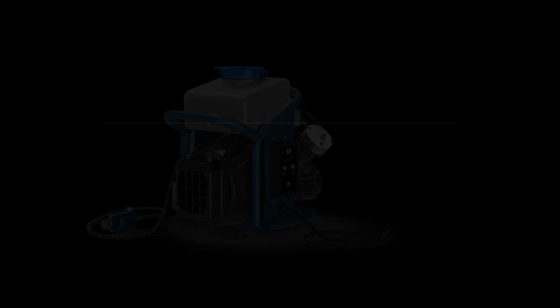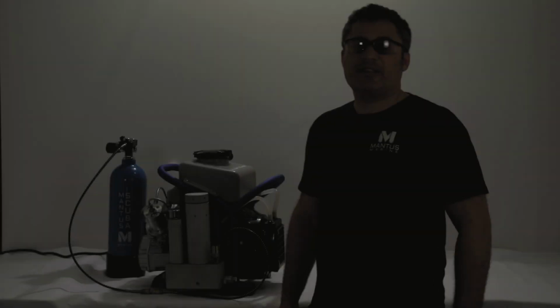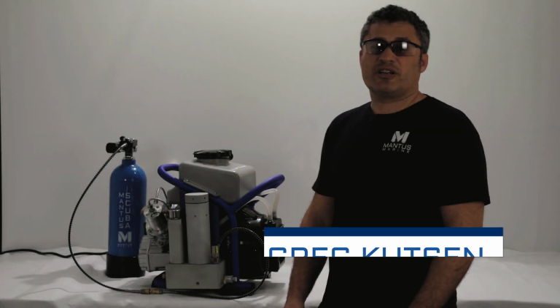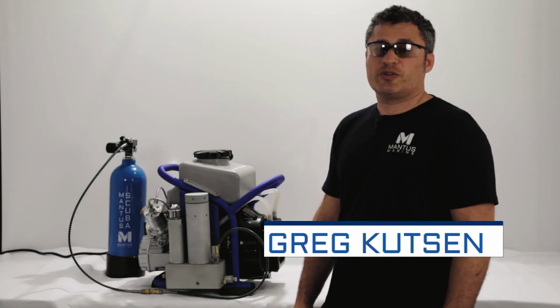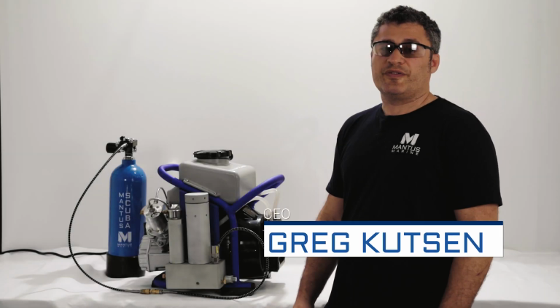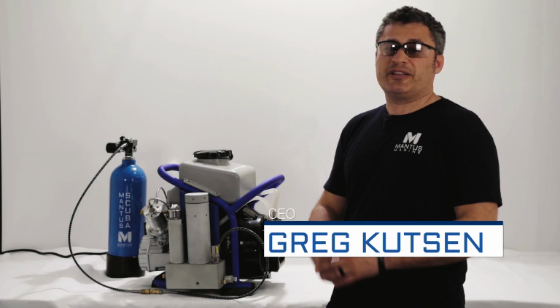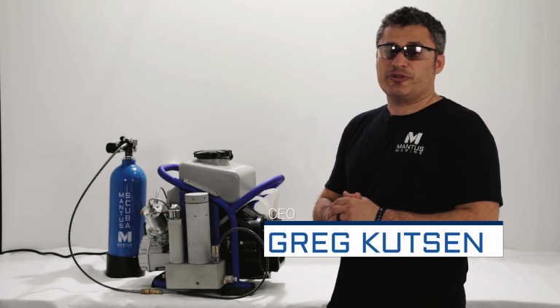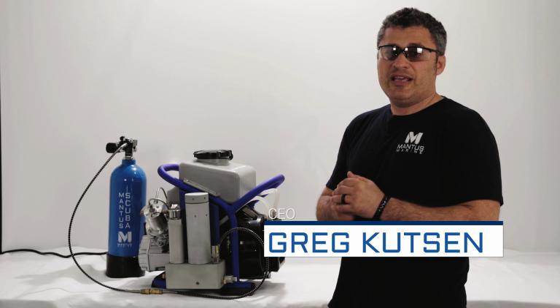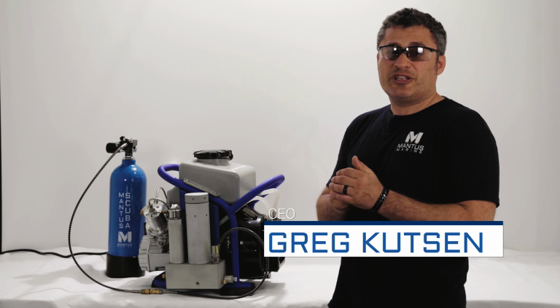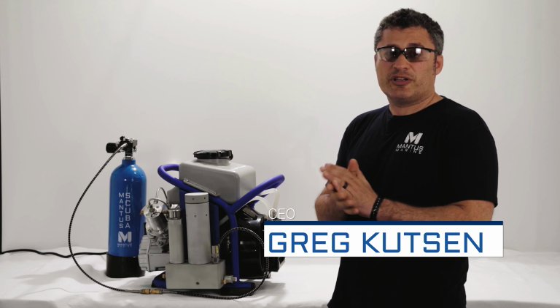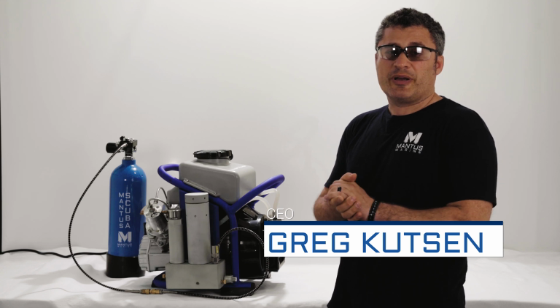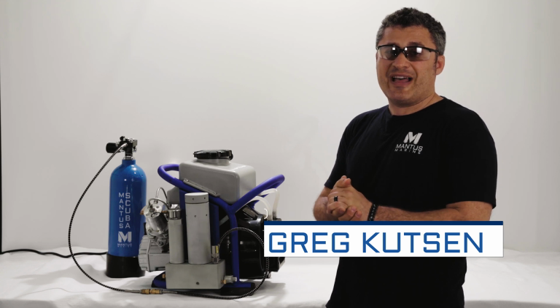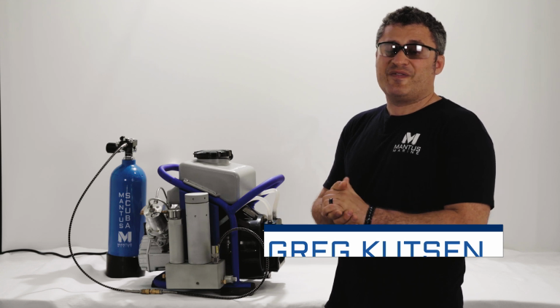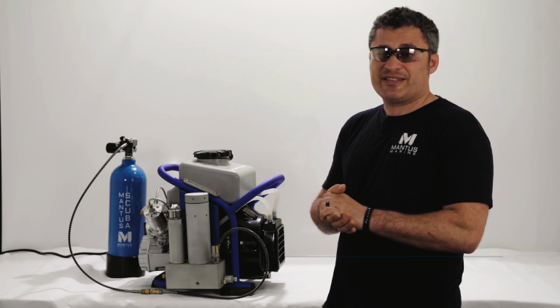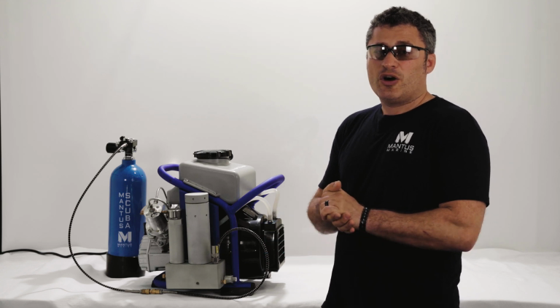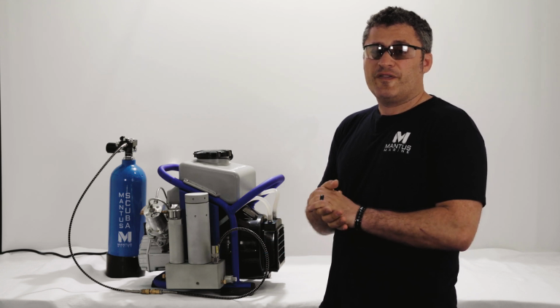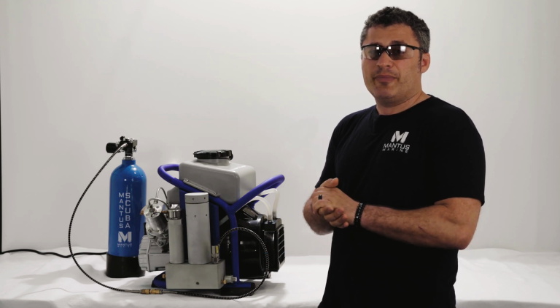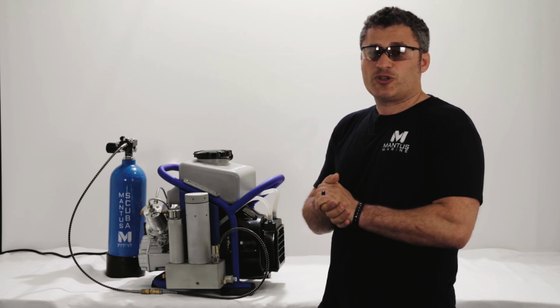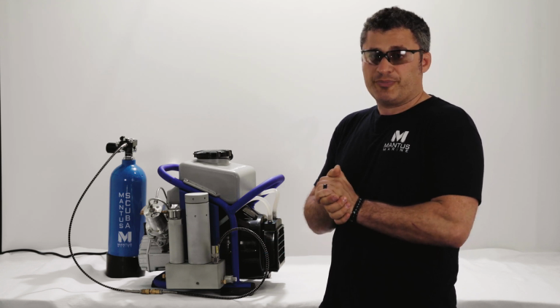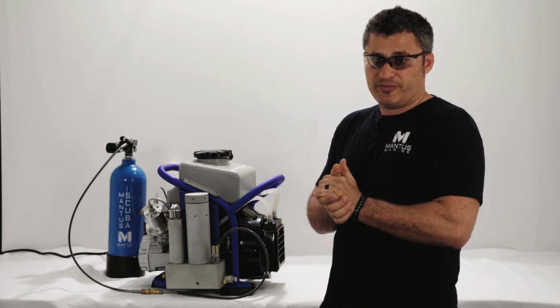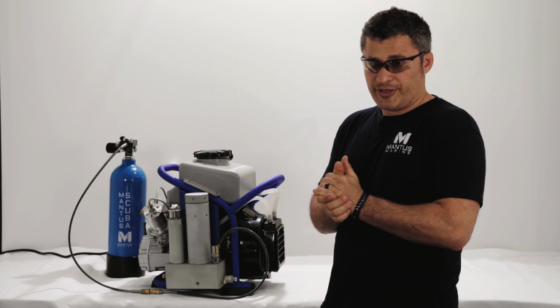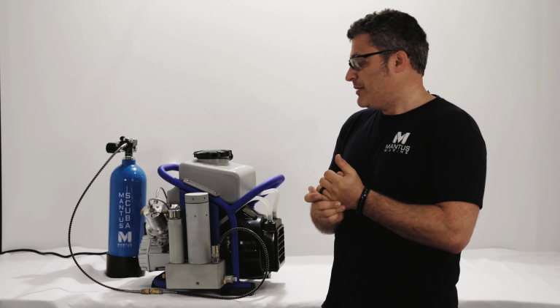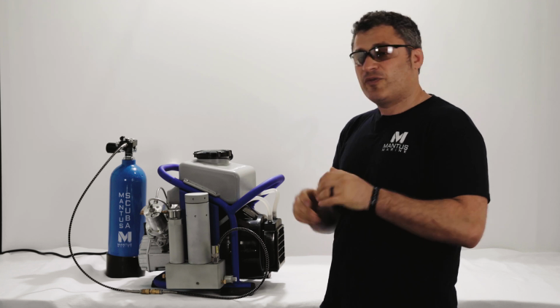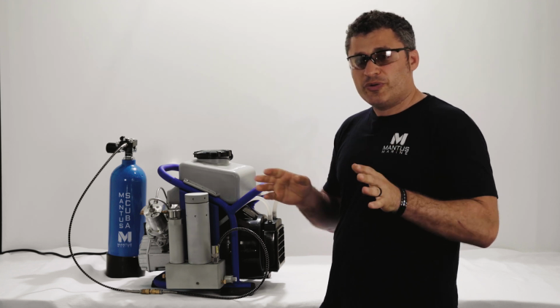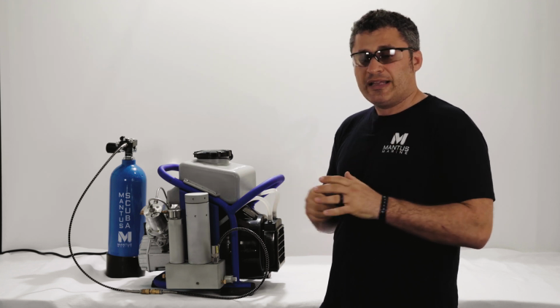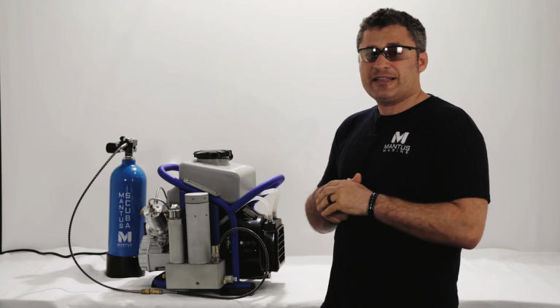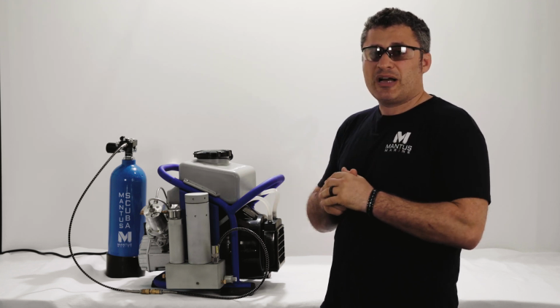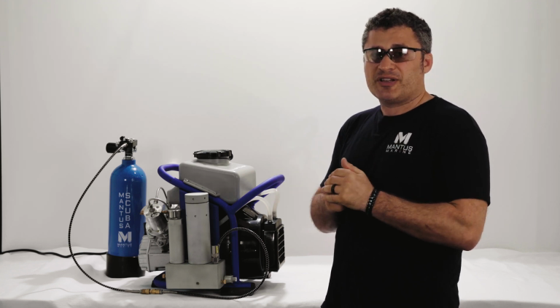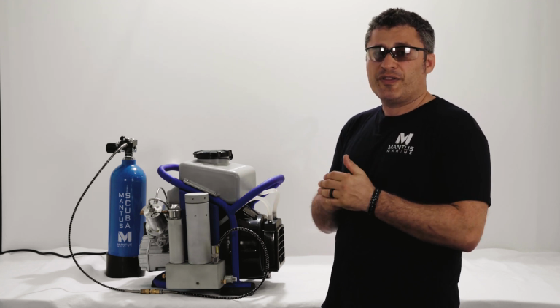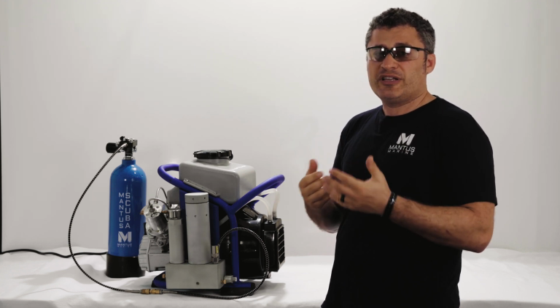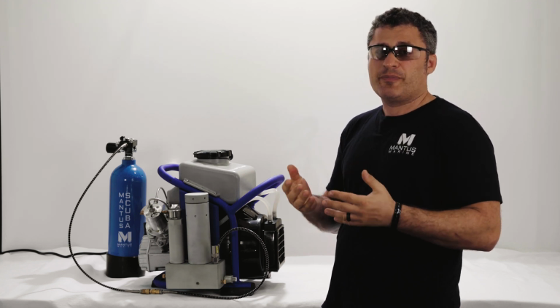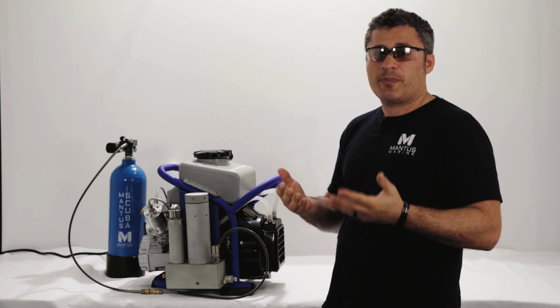Hi, my name is Greg Hudson with Mantis Marine, and today we're going to talk about the valves and vents of the Mantis Kuba compressor. But before we do that, let's remind ourselves of the ingredients and makeup of the filtration chamber itself.